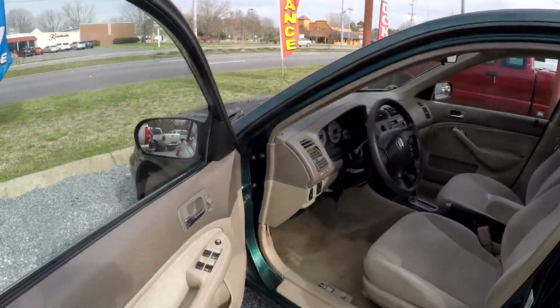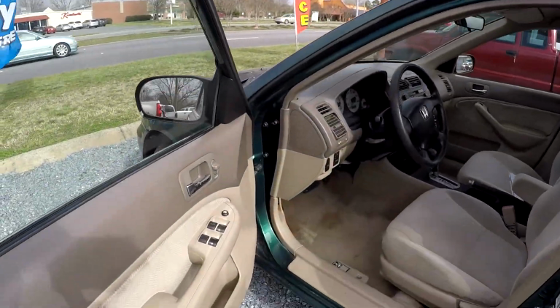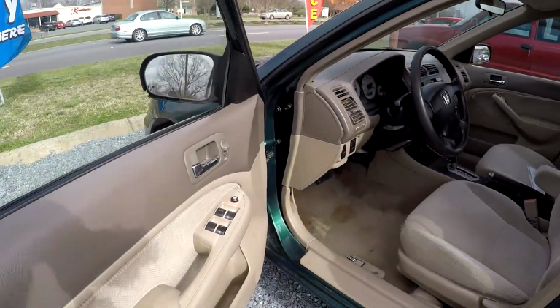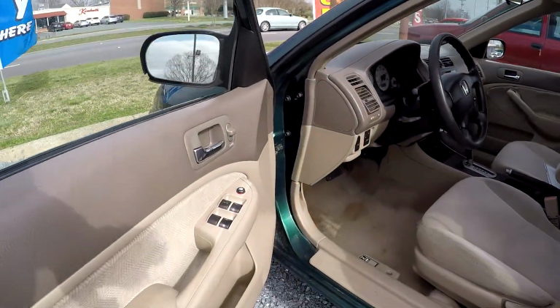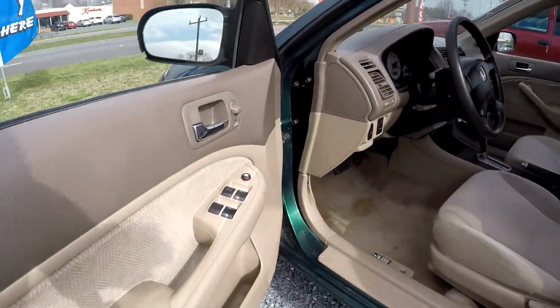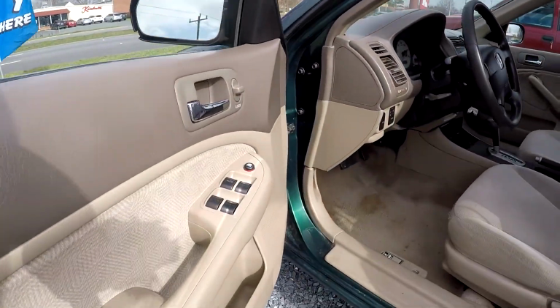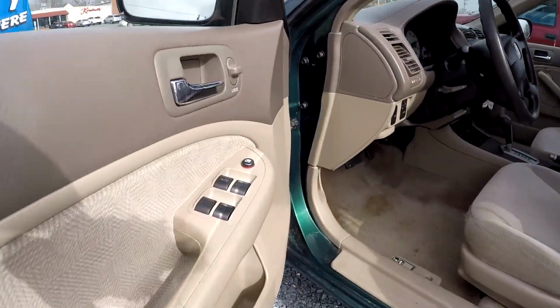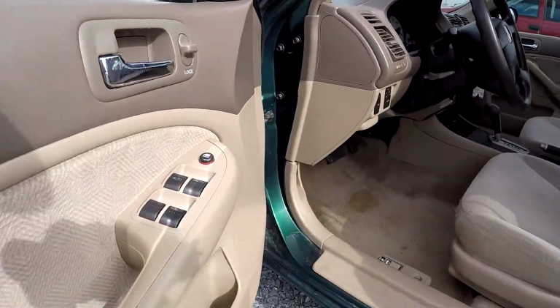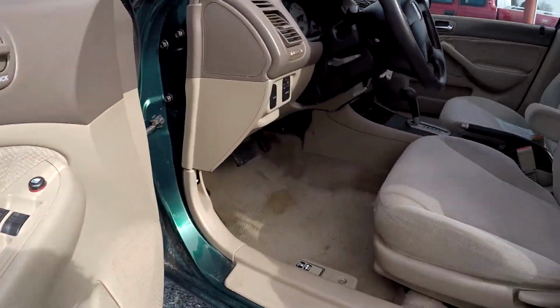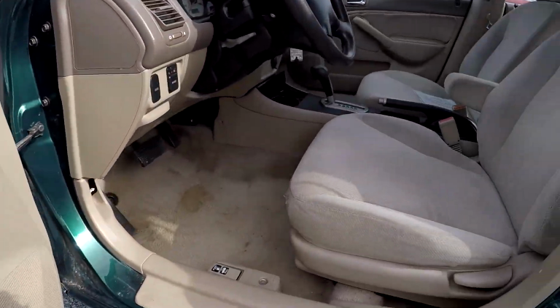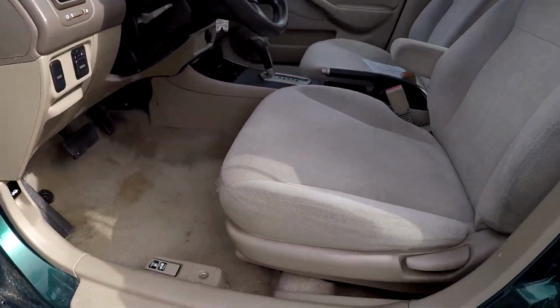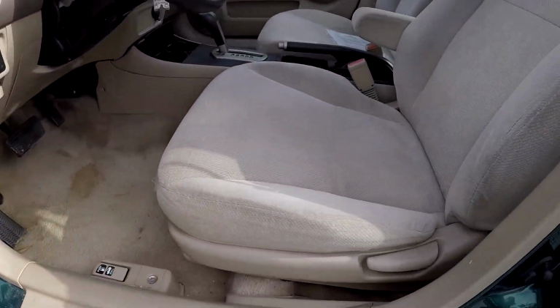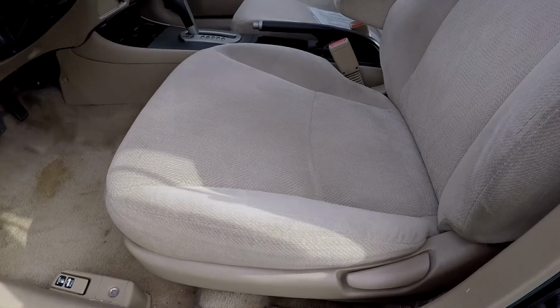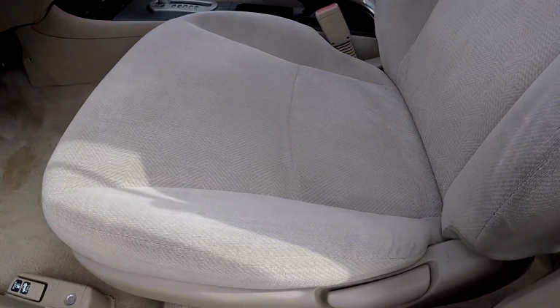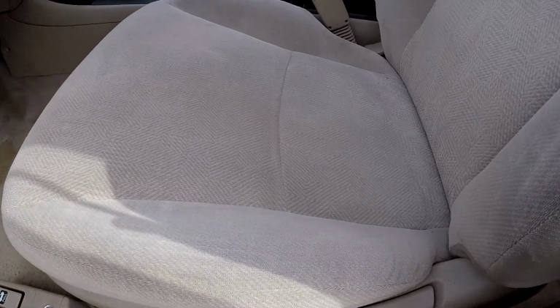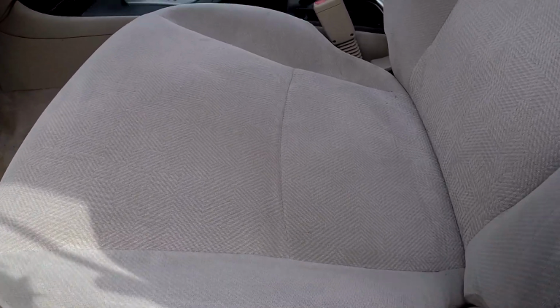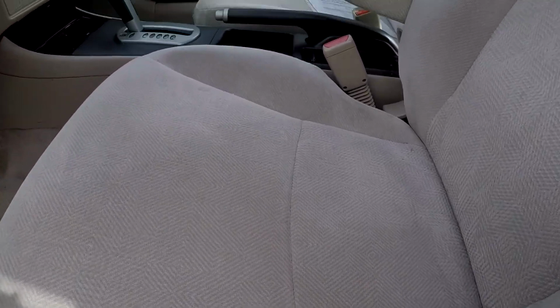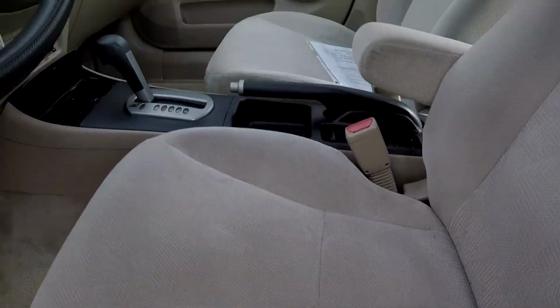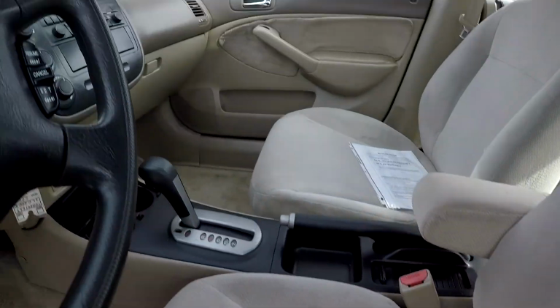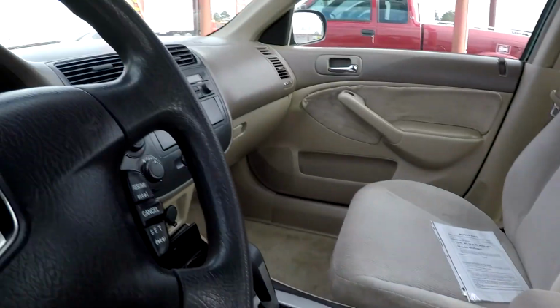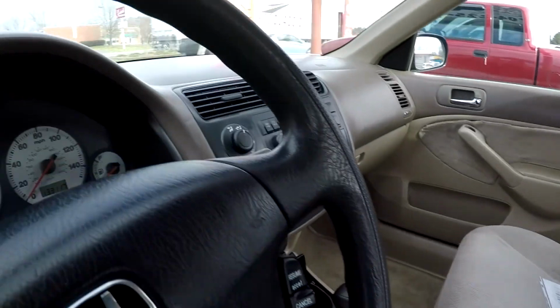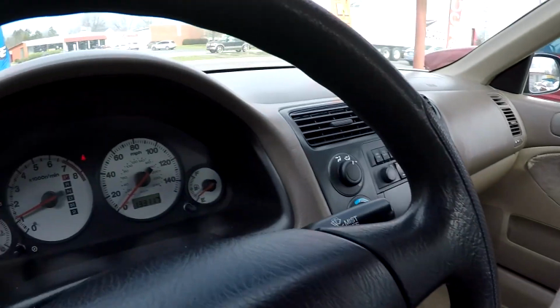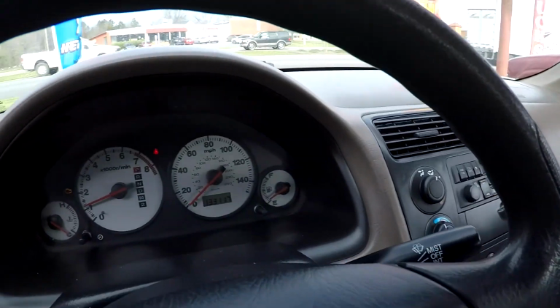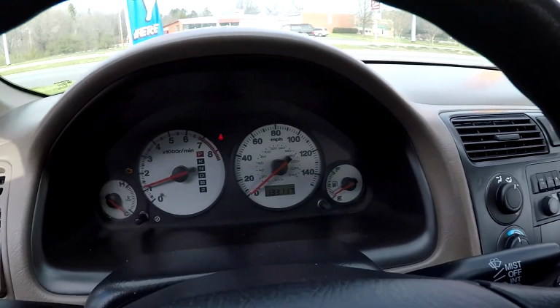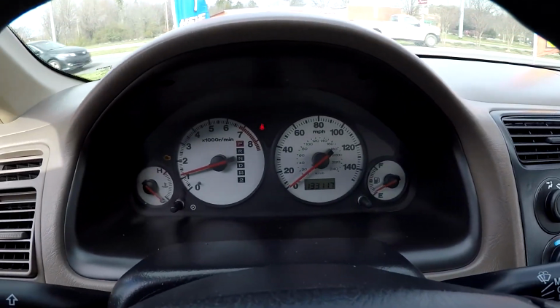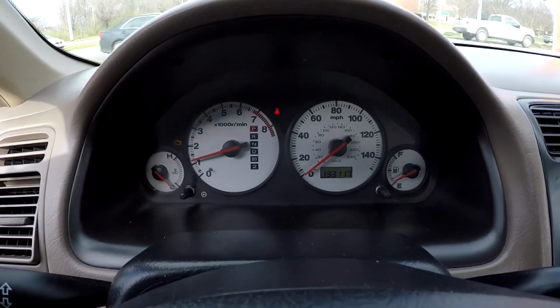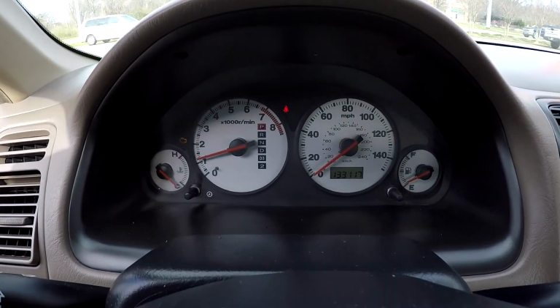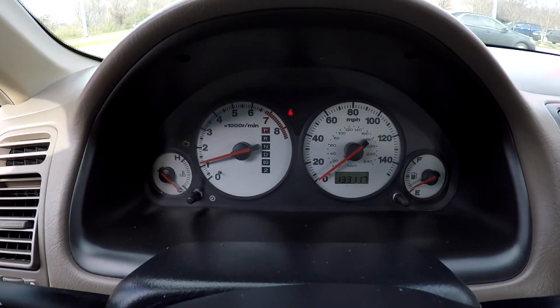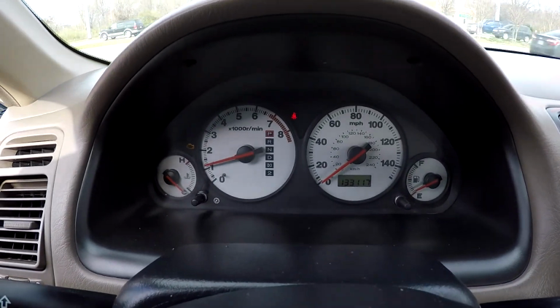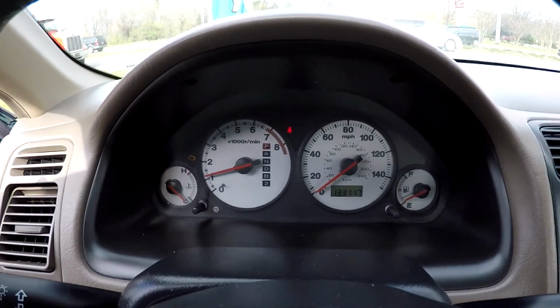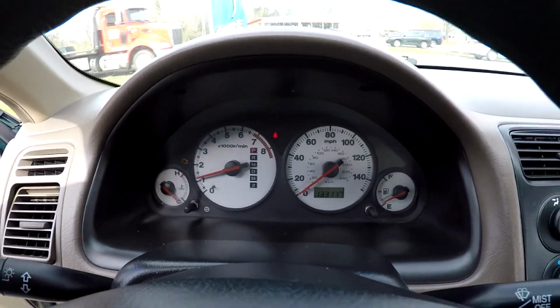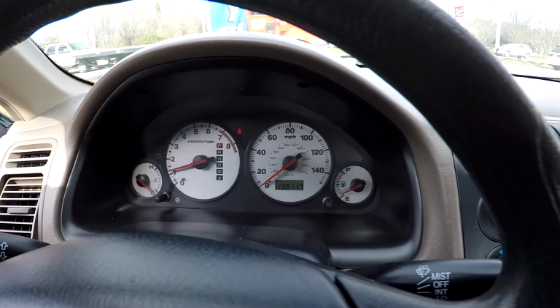Inside the Civic you're gonna have full power windows and locks. It's gonna be tan cloth seating. Current mileage is 133,117.